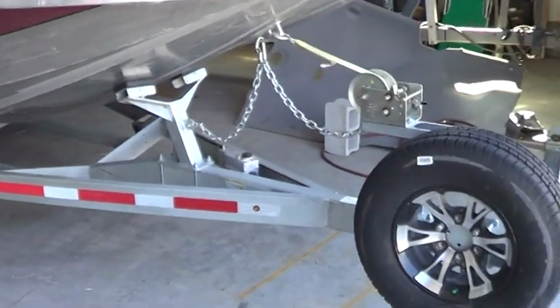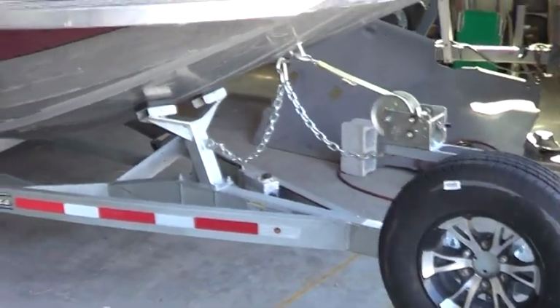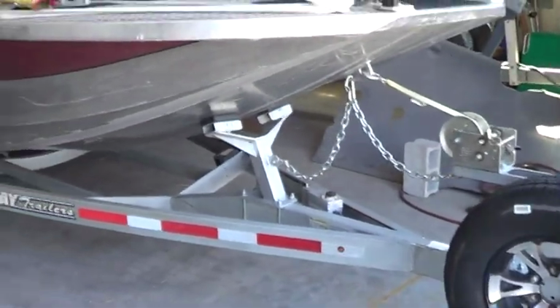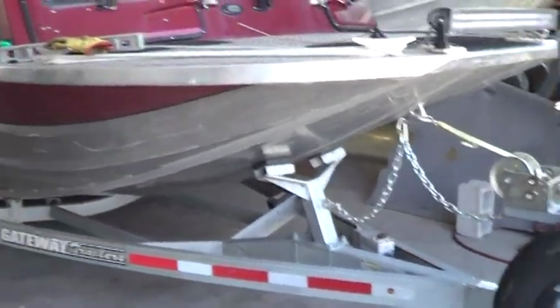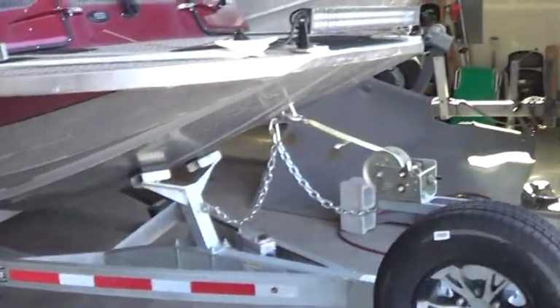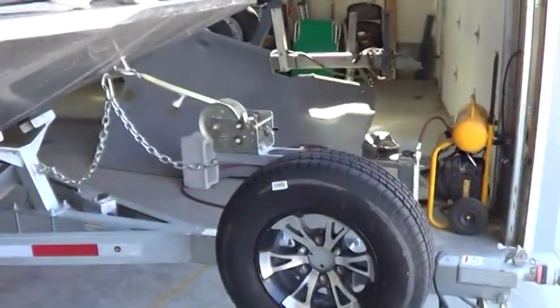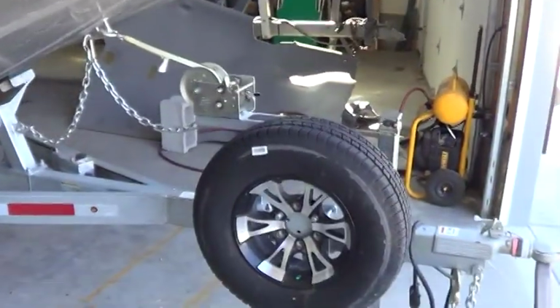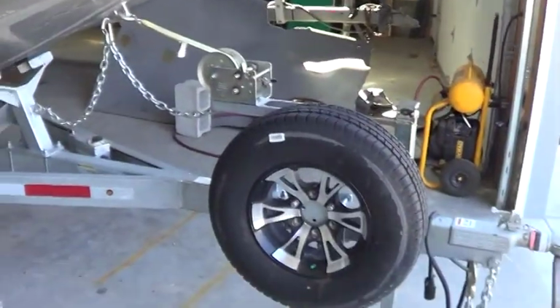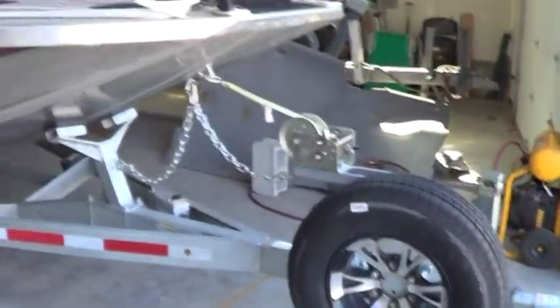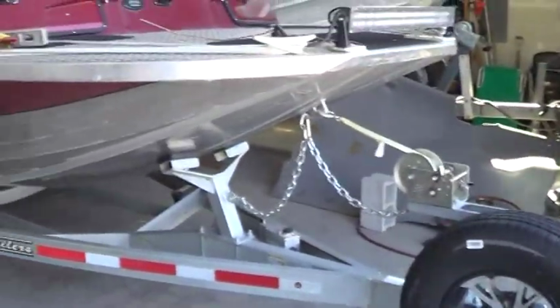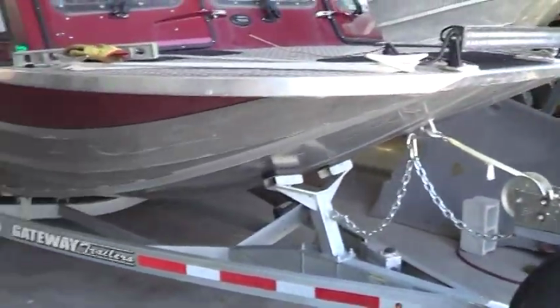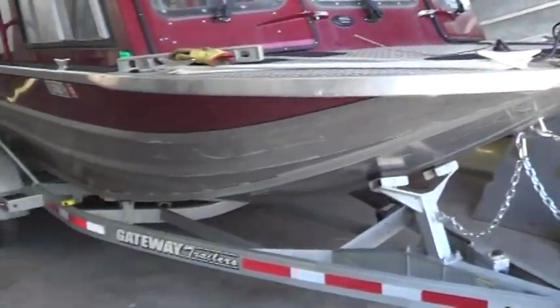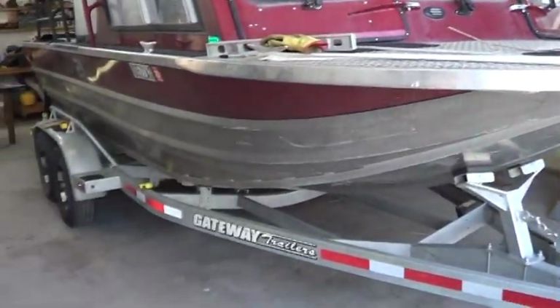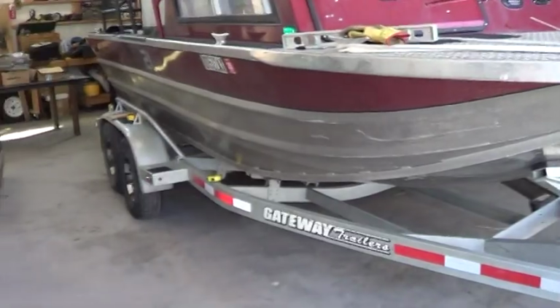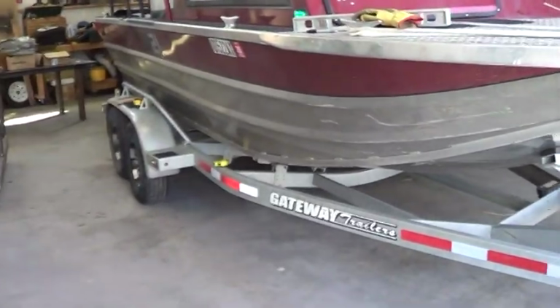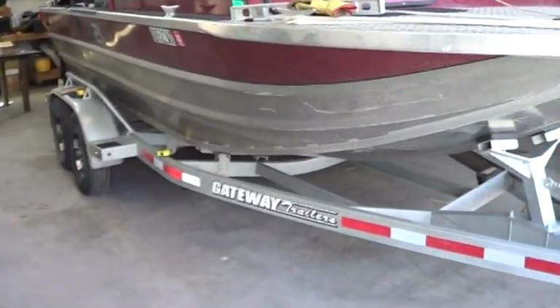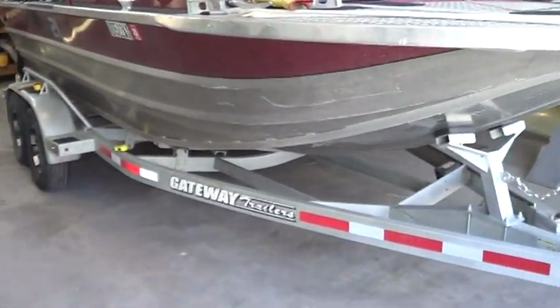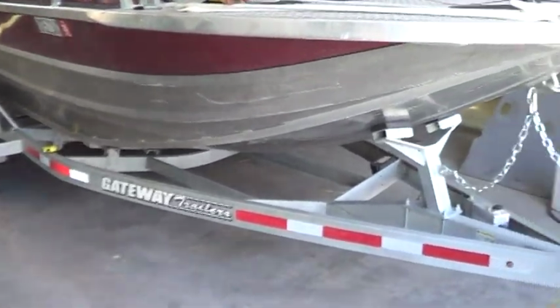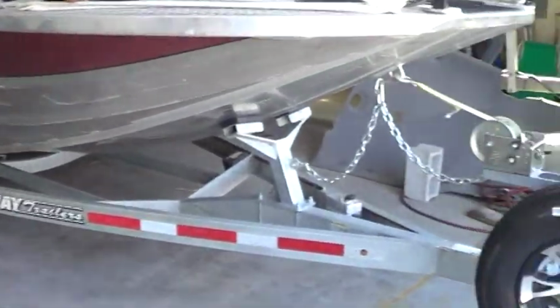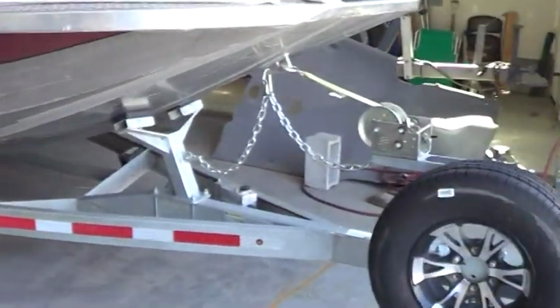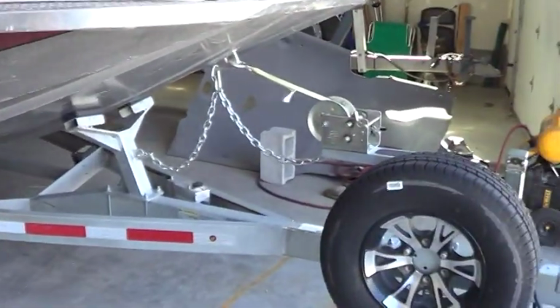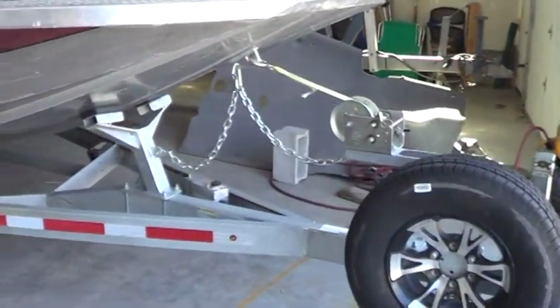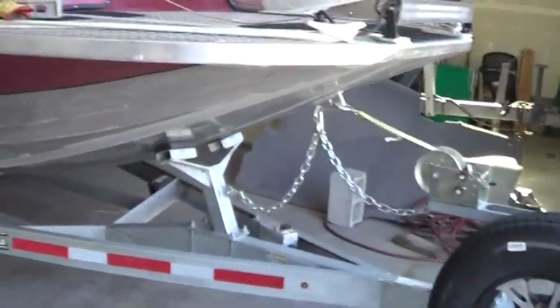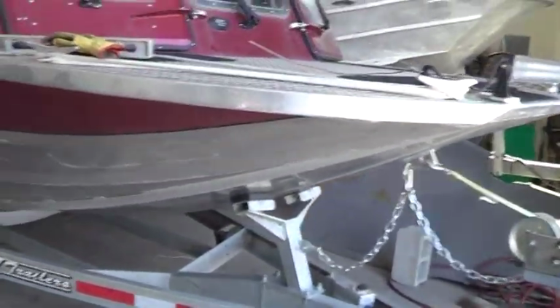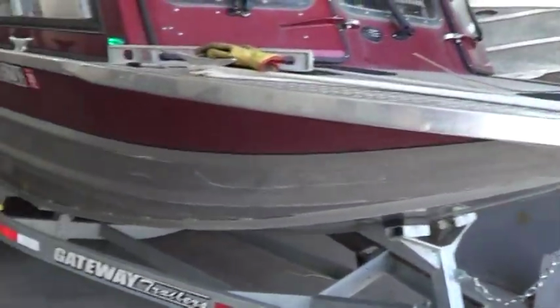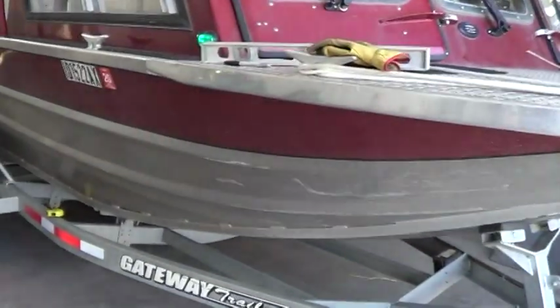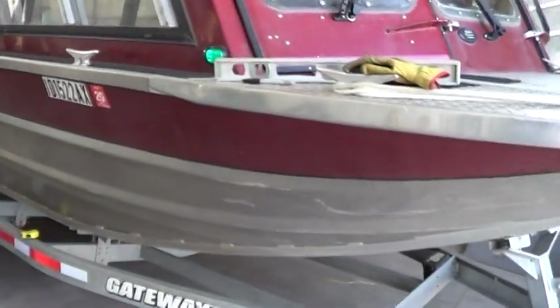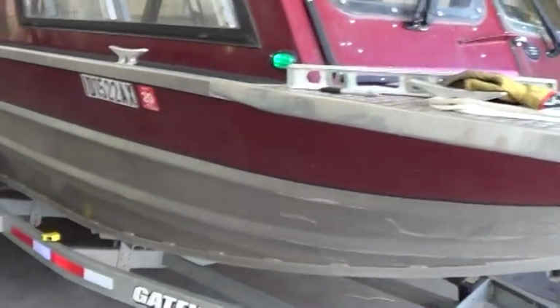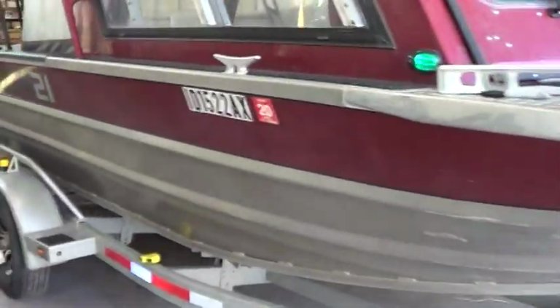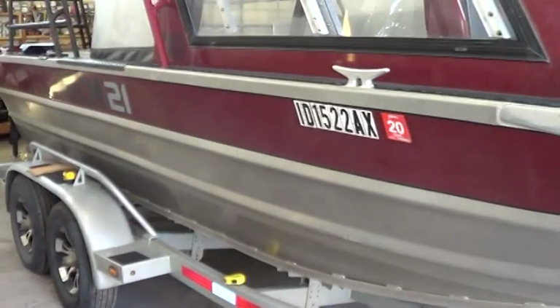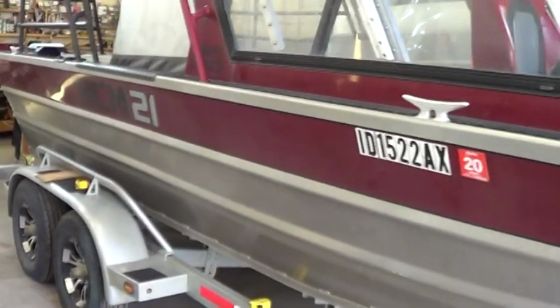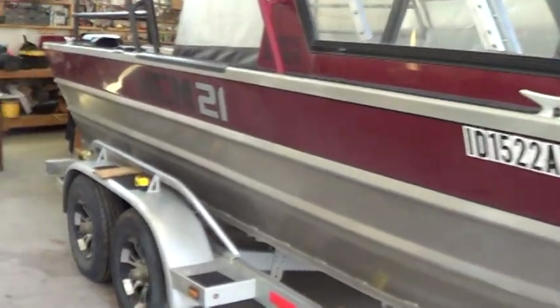This boat seemed to be squatting my truck down a bit too much when I had it loaded, so I decided to look at the tongue weight and just kind of guess what's going on.